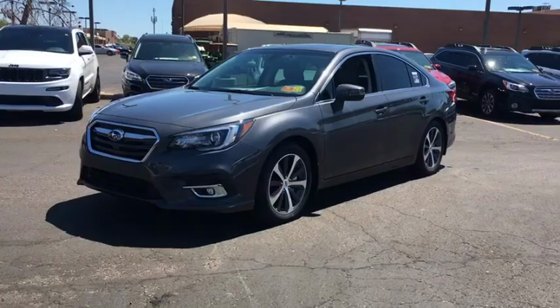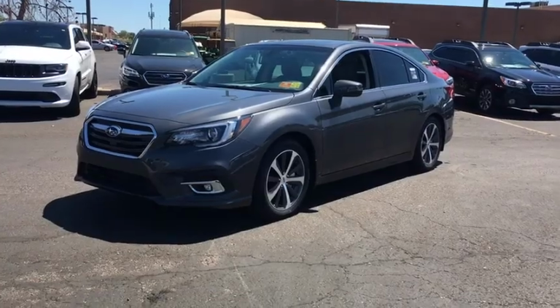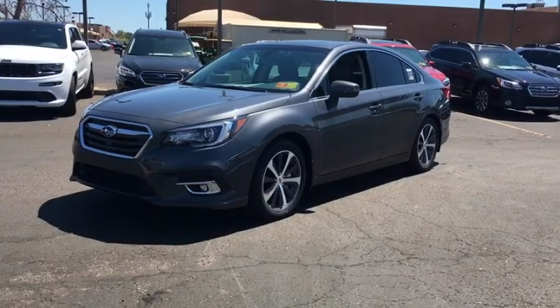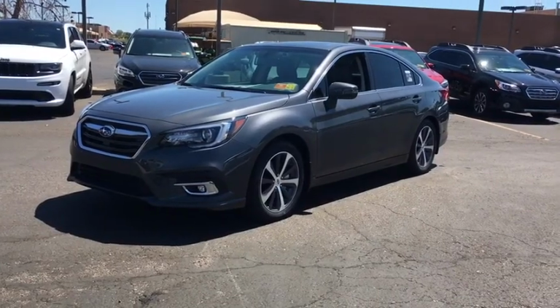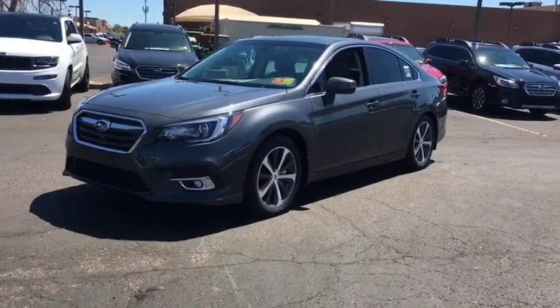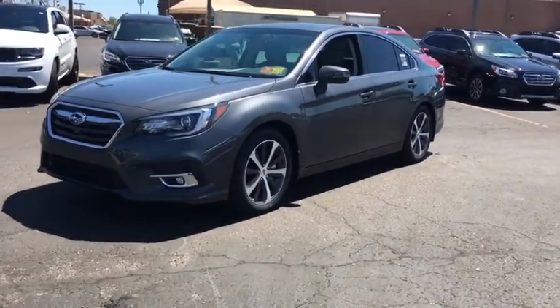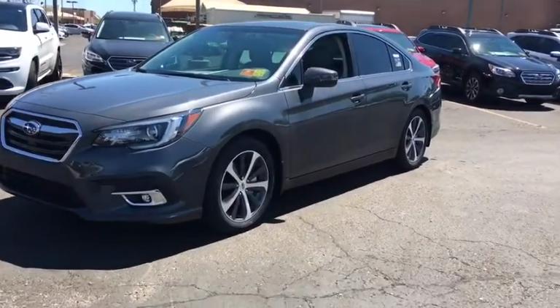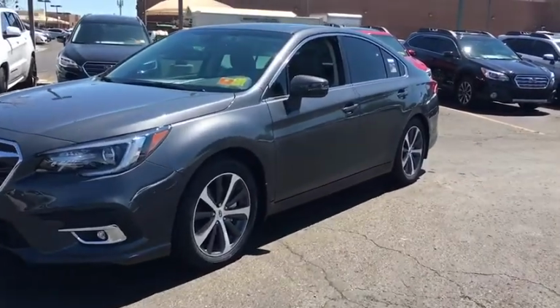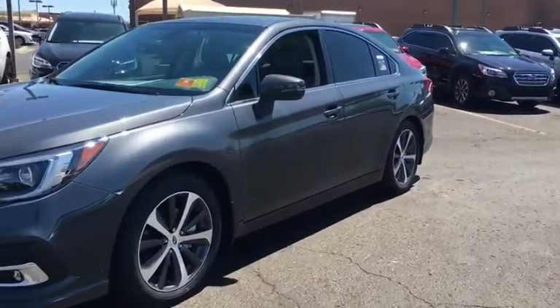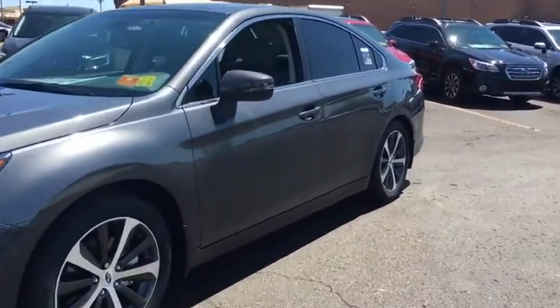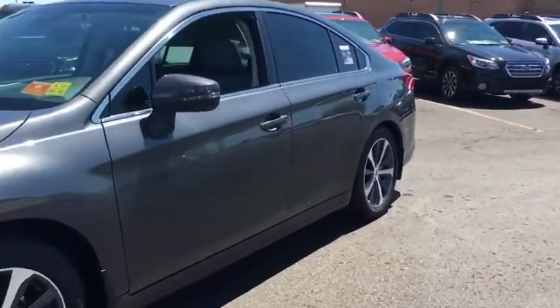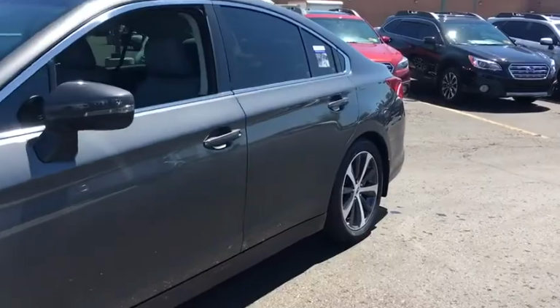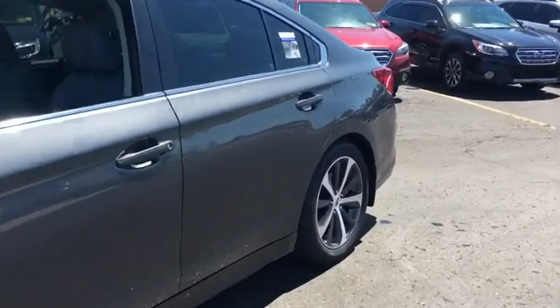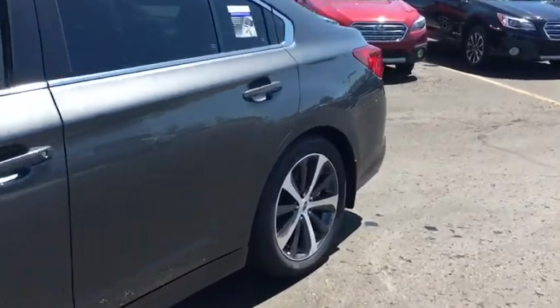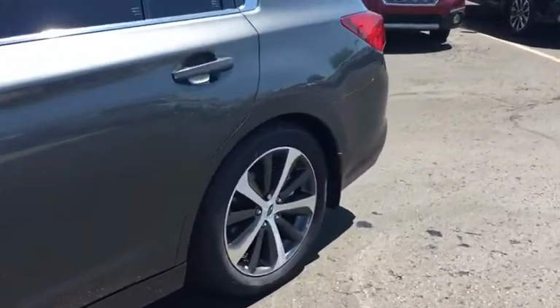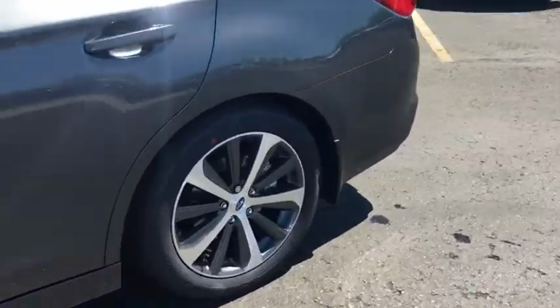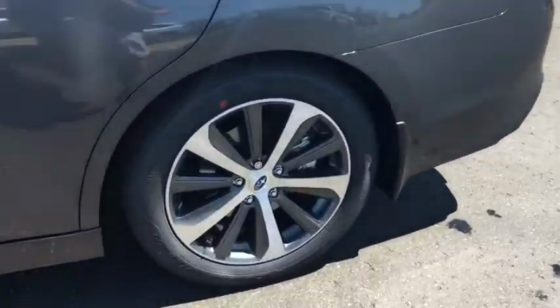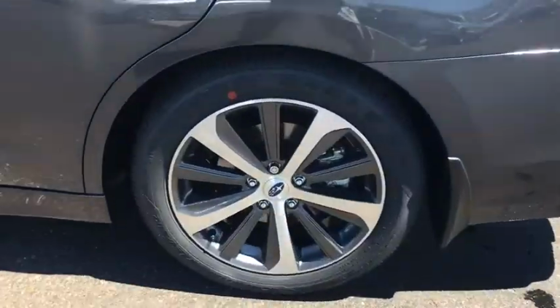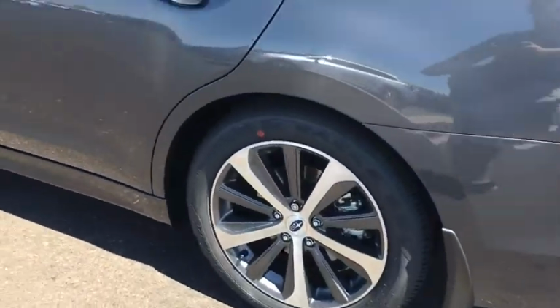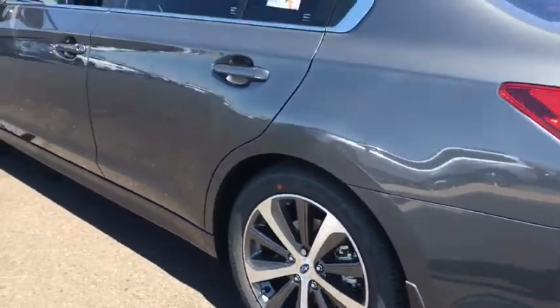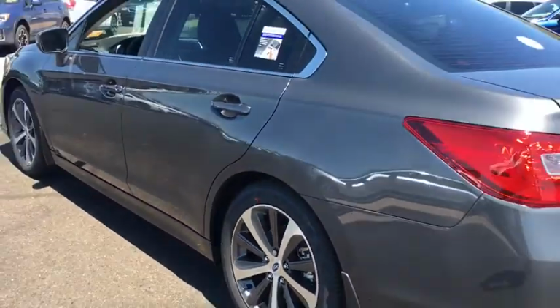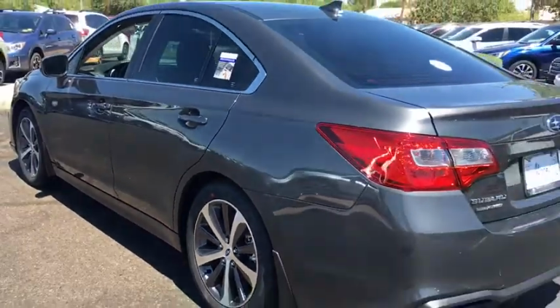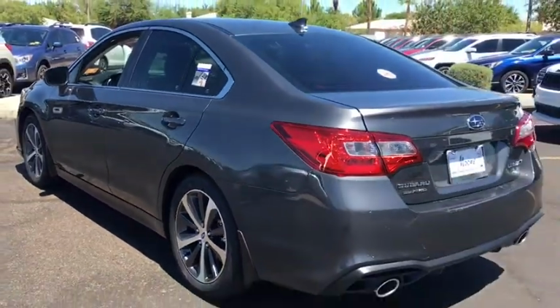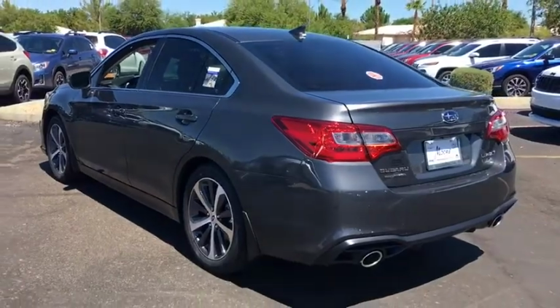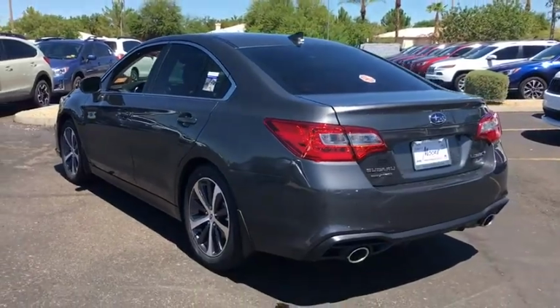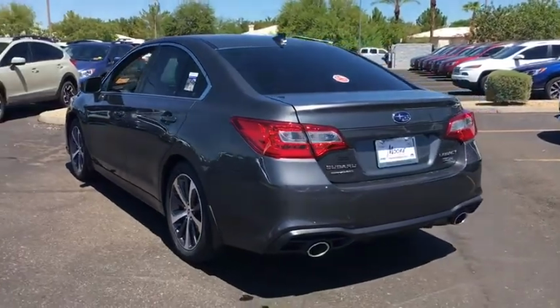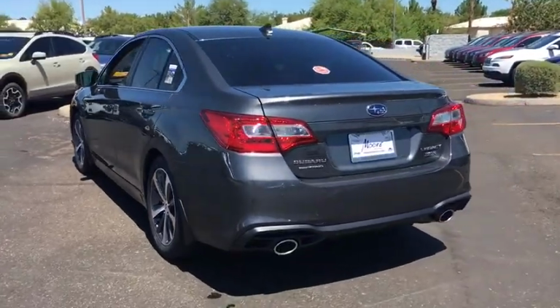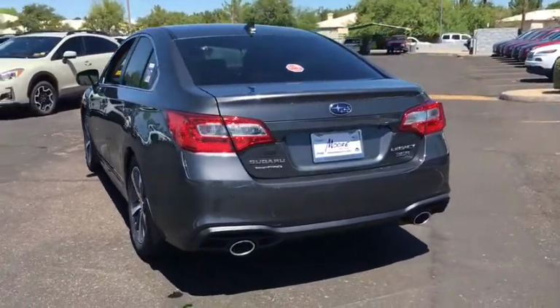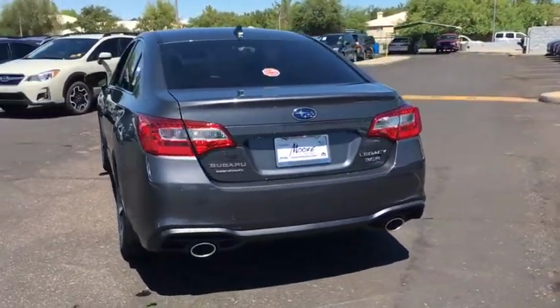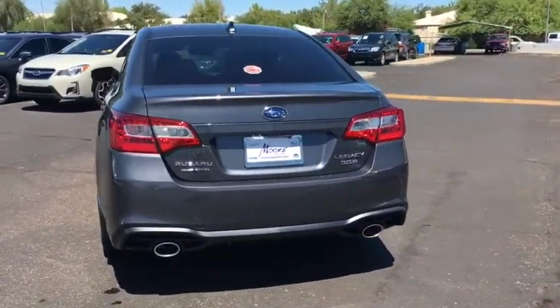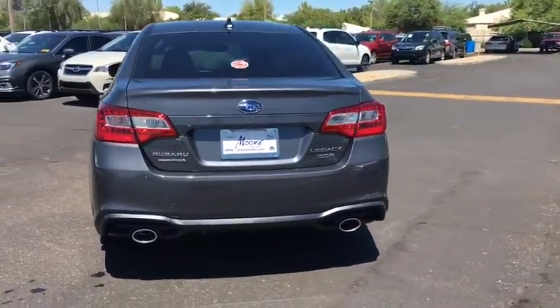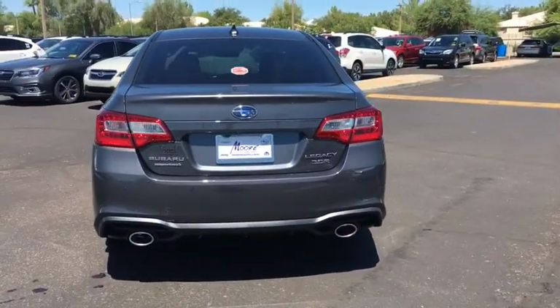The 2018 Subaru Legacy. The Subaru Legacy offers a roomy interior and a dynamic drive you feel every second you're in the driver's seat. It's a refreshing alternative to the alternatives. Here are some of this vehicle's great options.